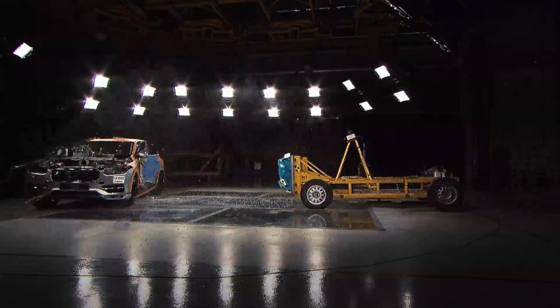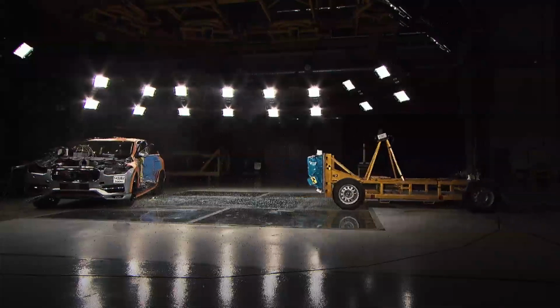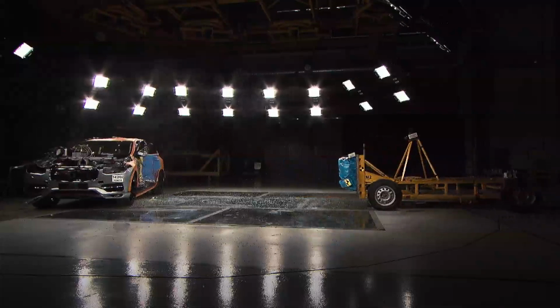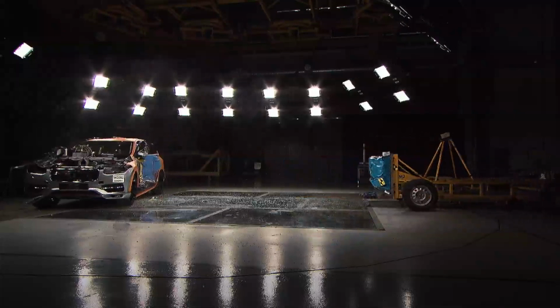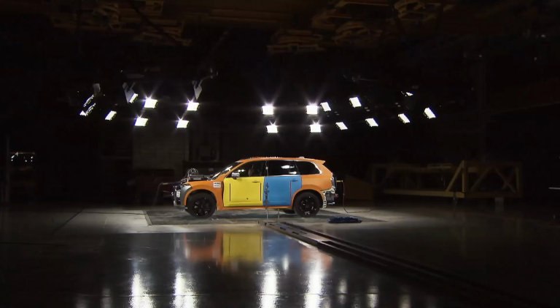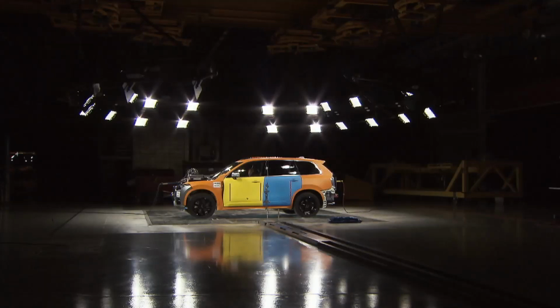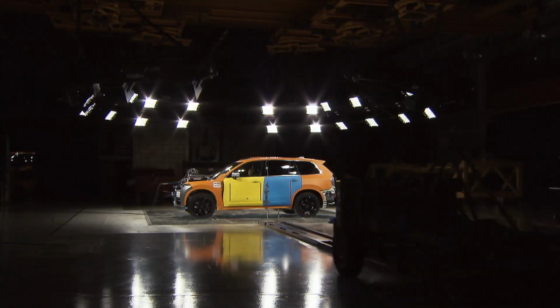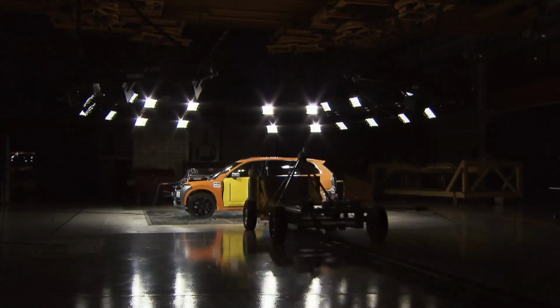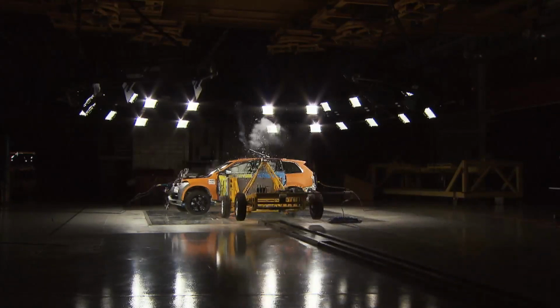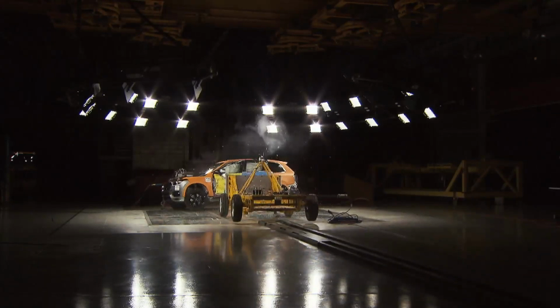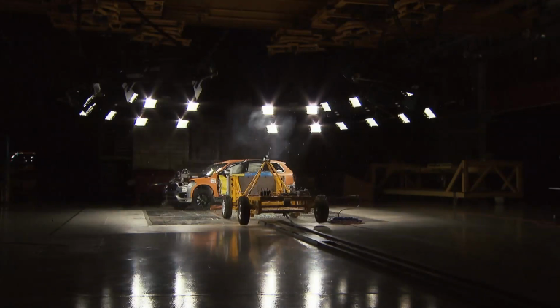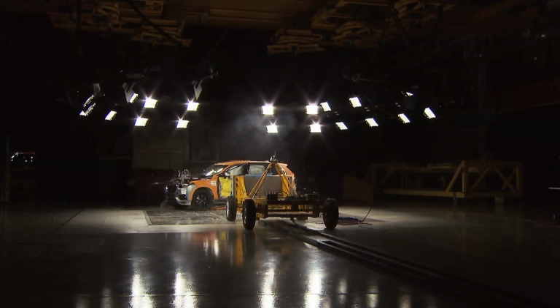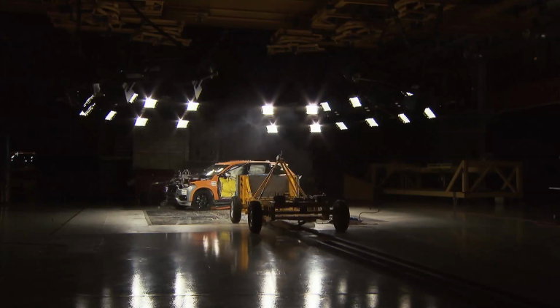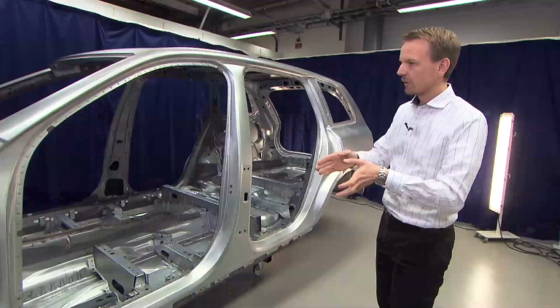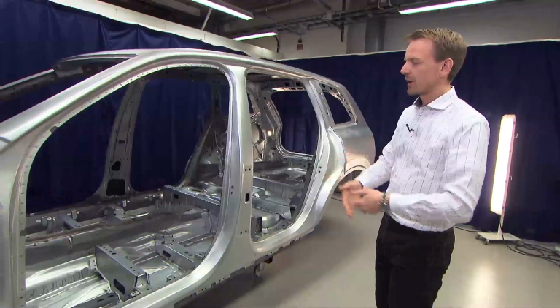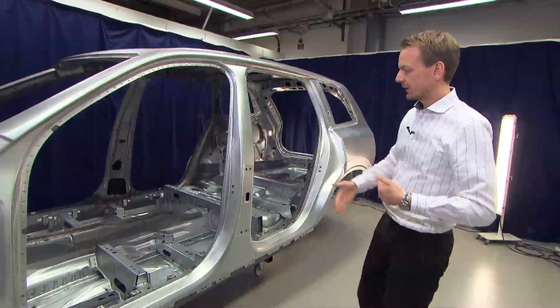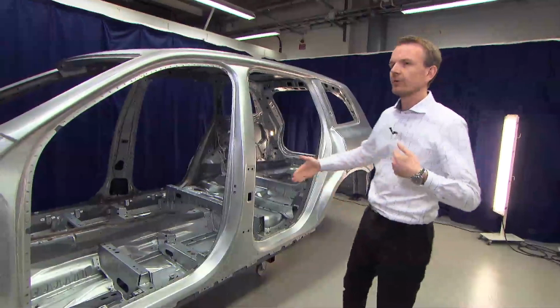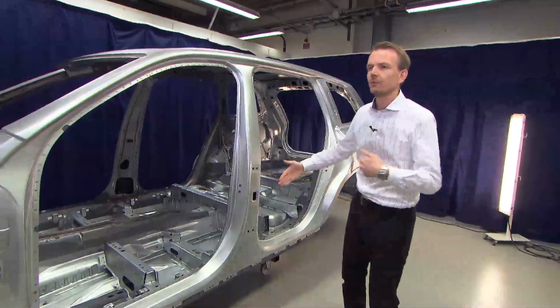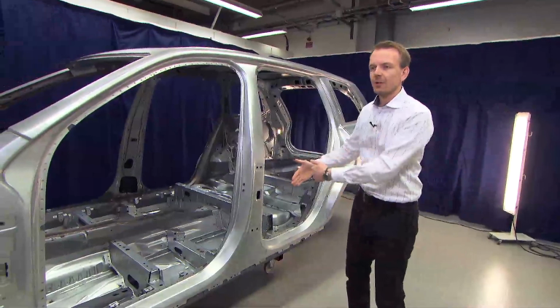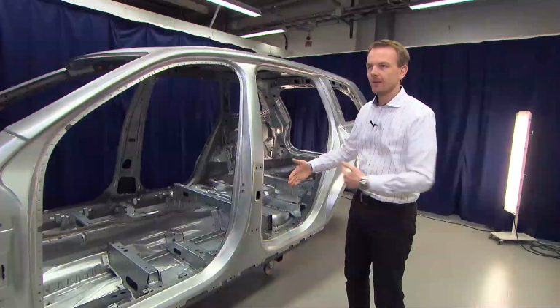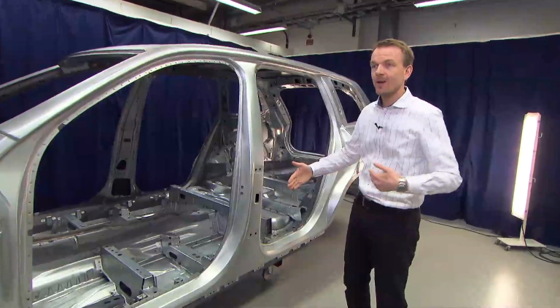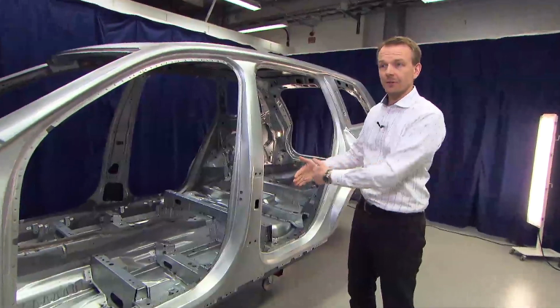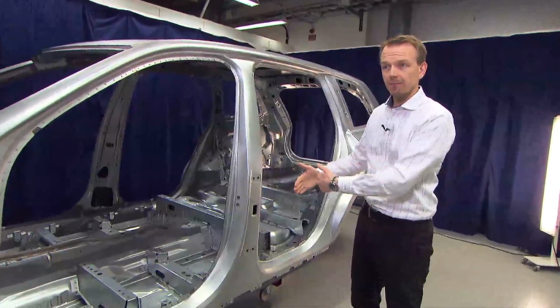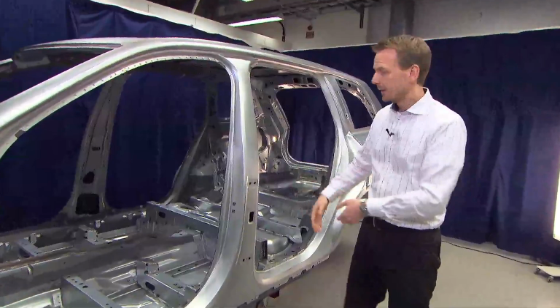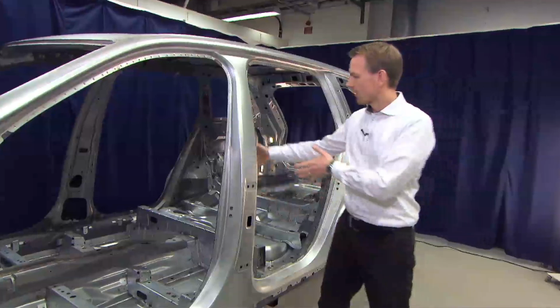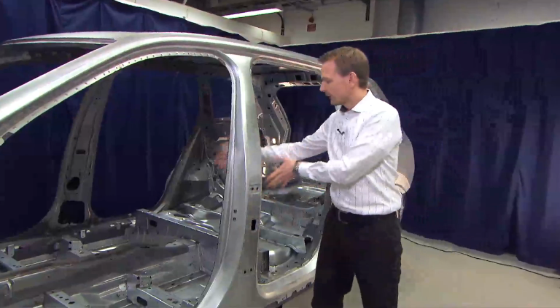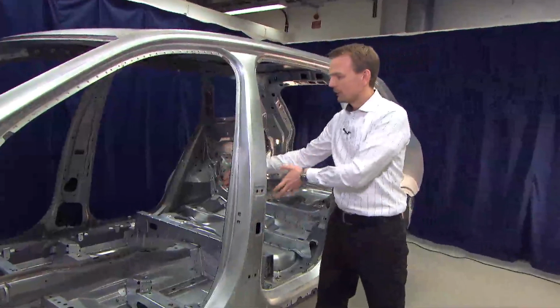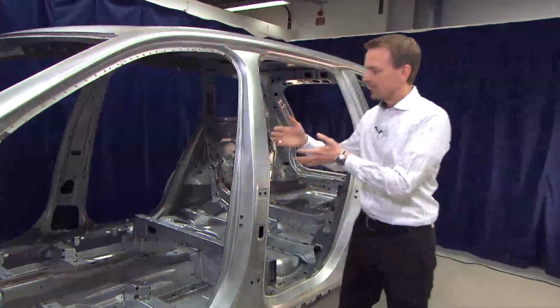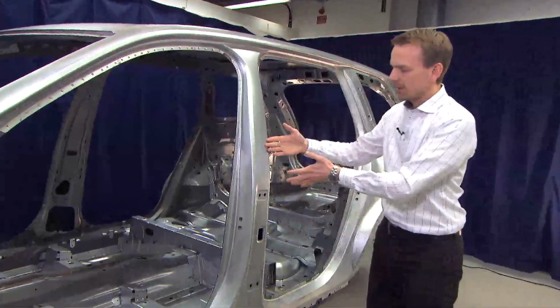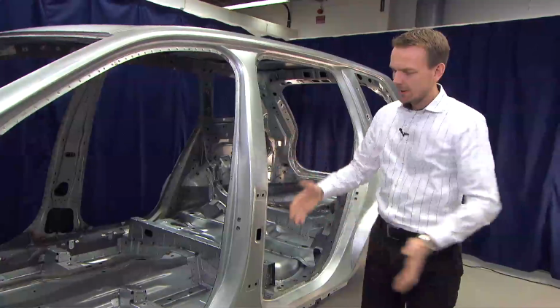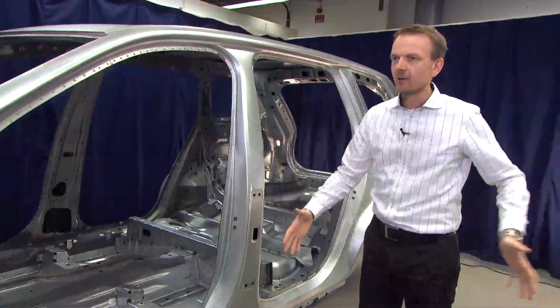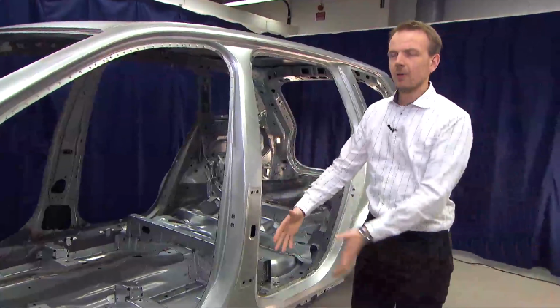The main component in side impact is the B-pillar, and the main challenge compared to frontal crash is that we don't have so much deformation distance — the occupants are close to the B-pillar and very close to the other car in an impact situation.